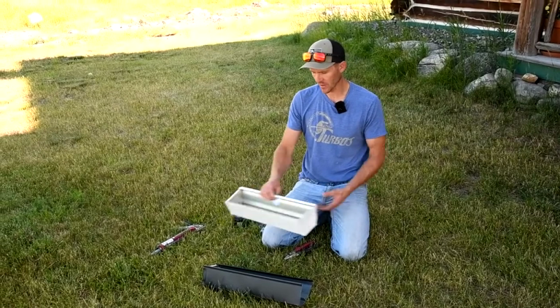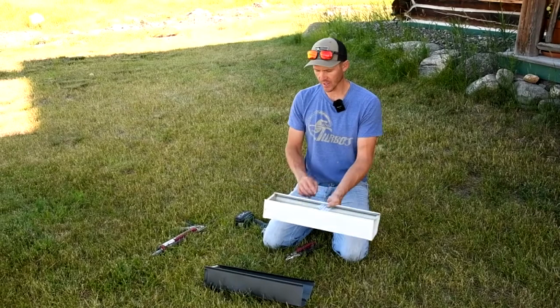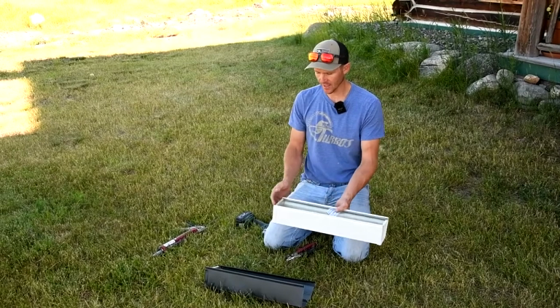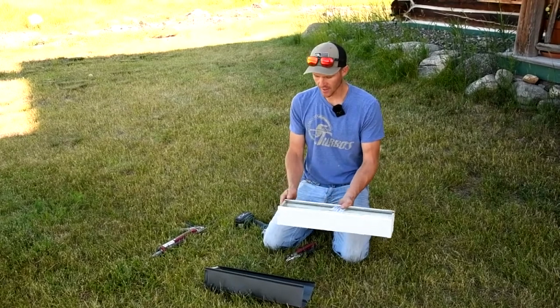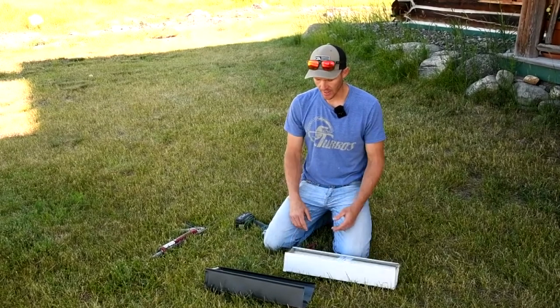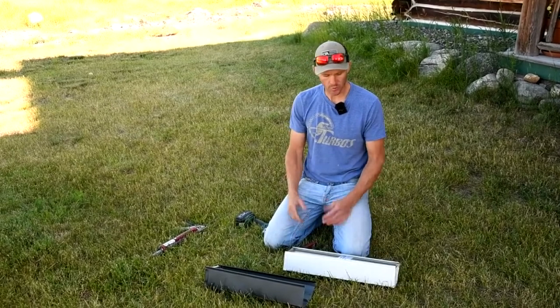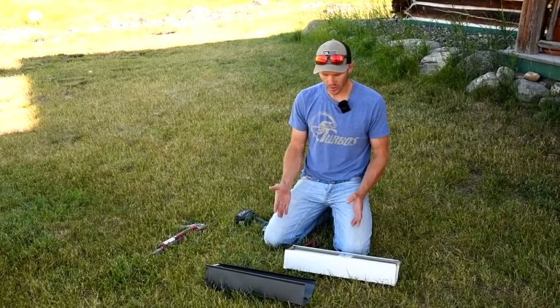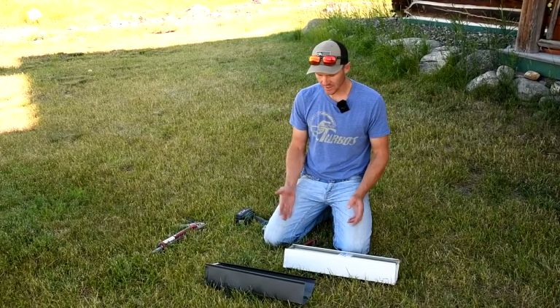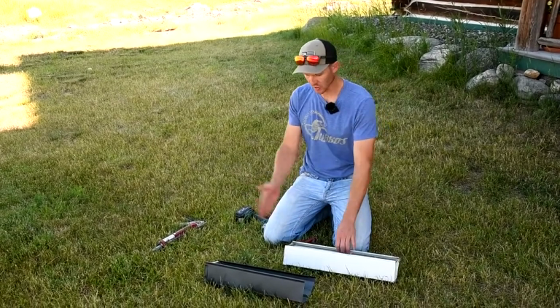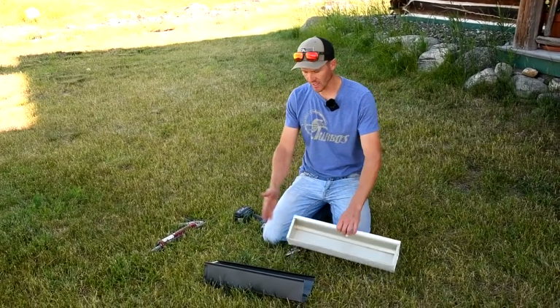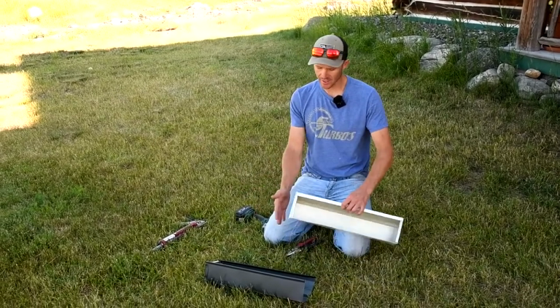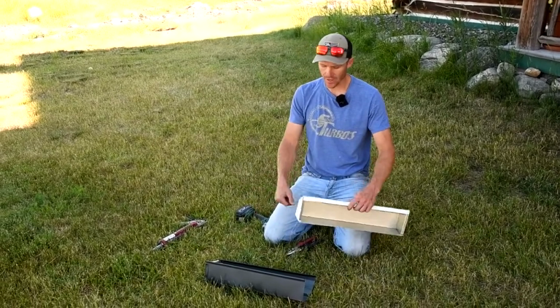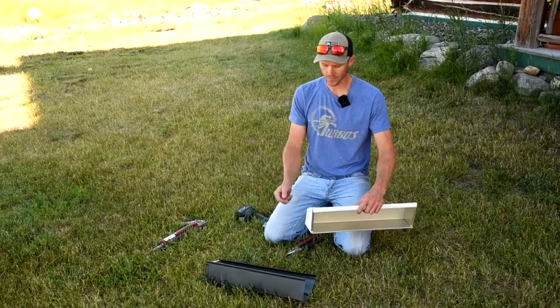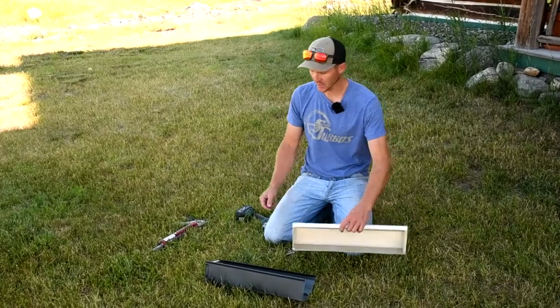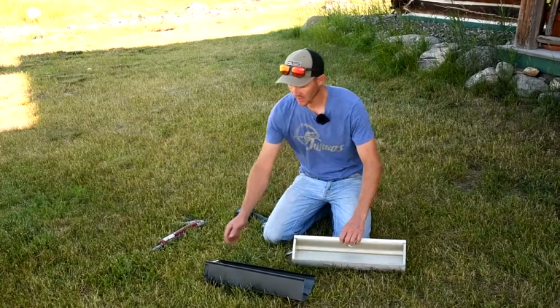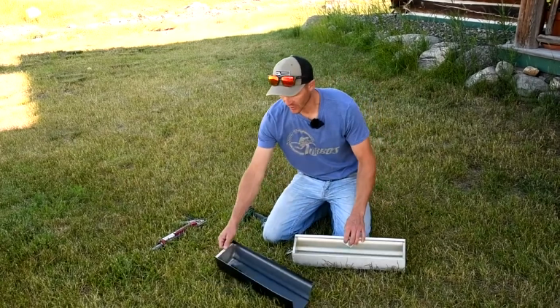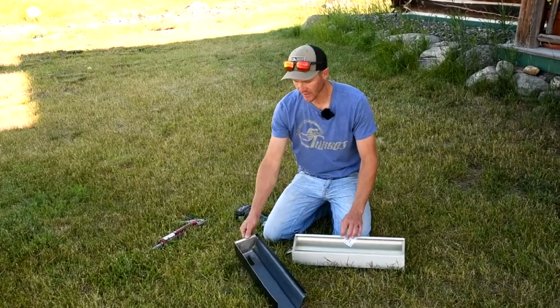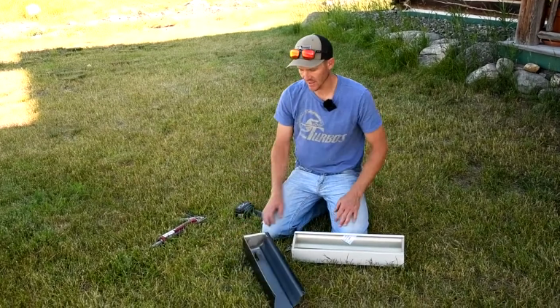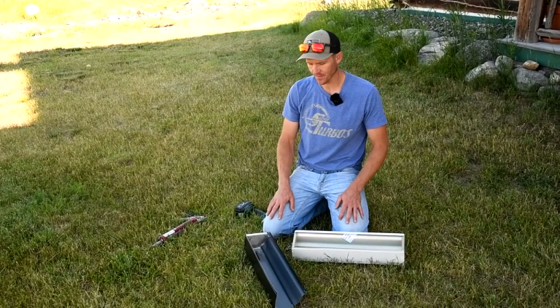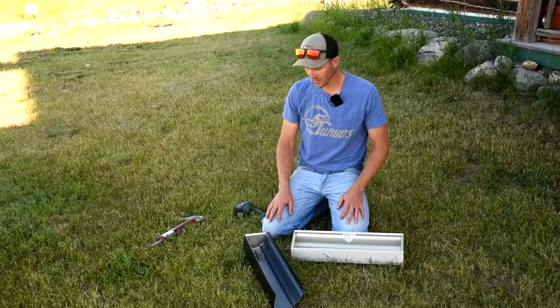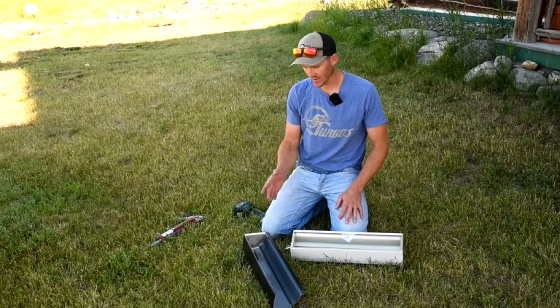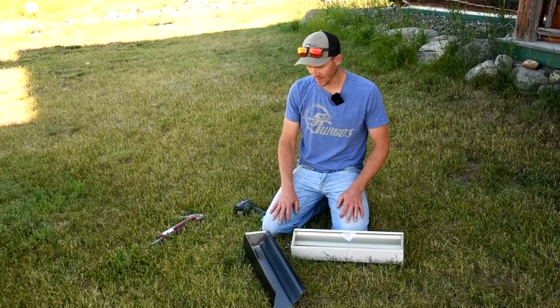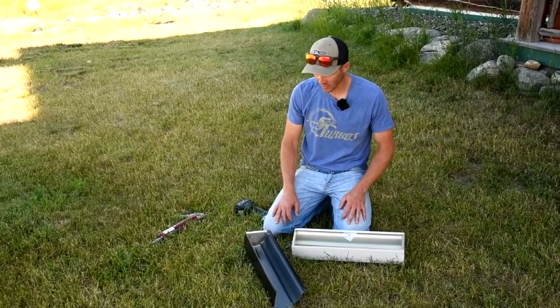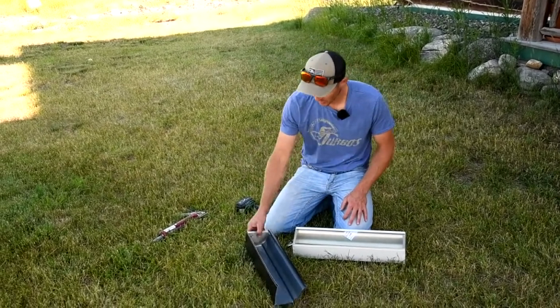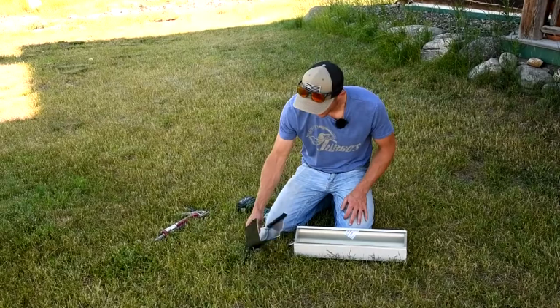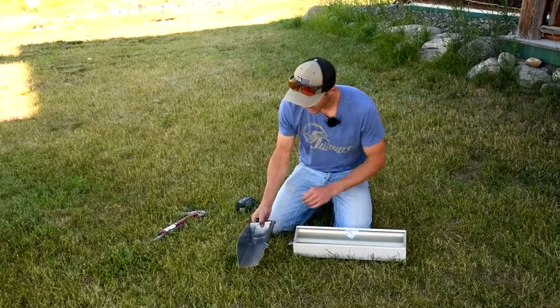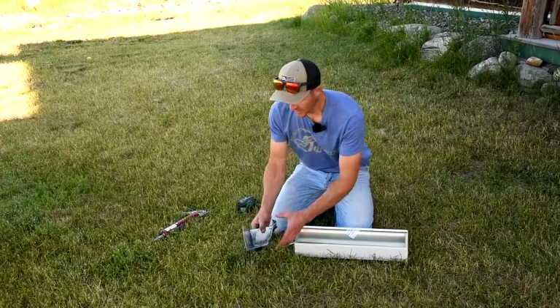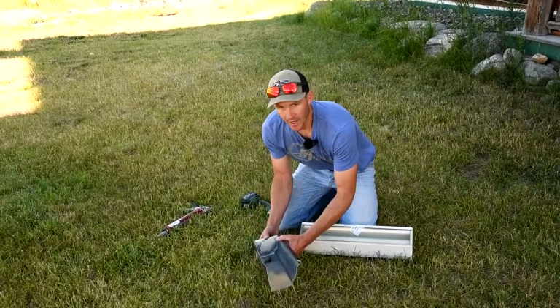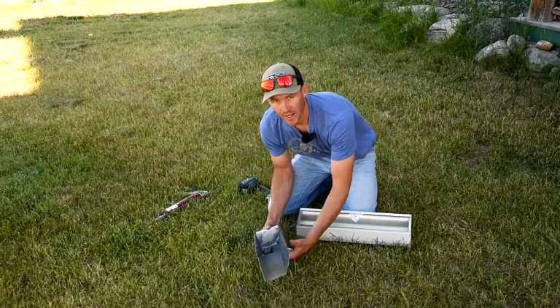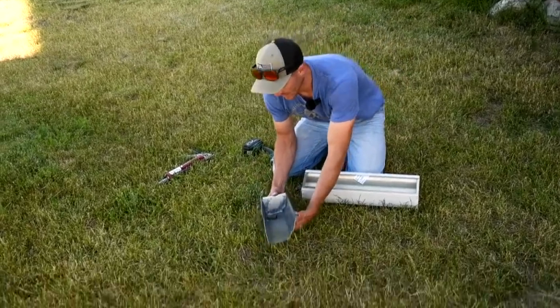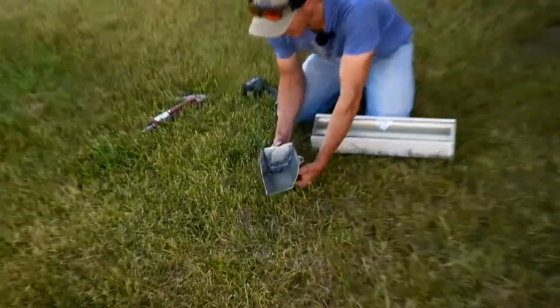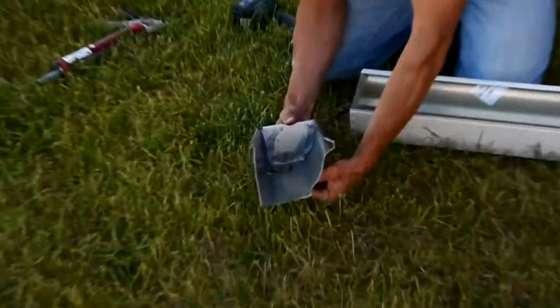The most important part of all this is to make sure it's straight, seated all the way, and crimped in. Then the gluing is the functional part here. I brought a gutter here that's been glued a couple weeks ago just to show you — this glue shrinks.